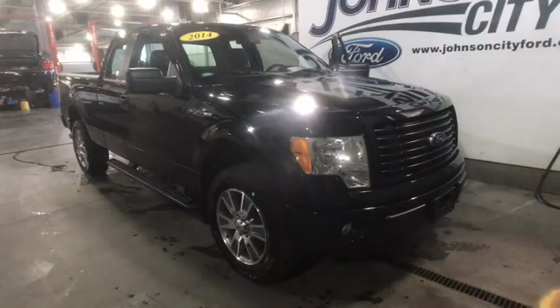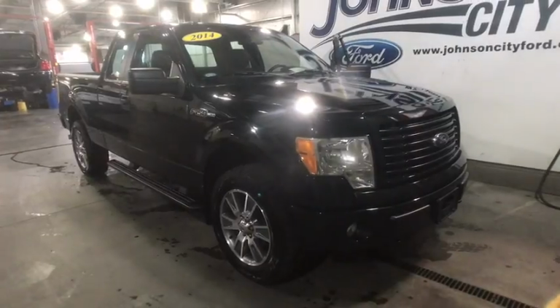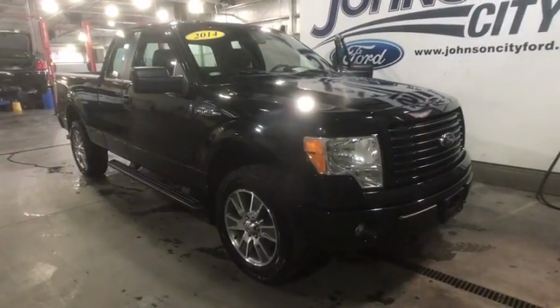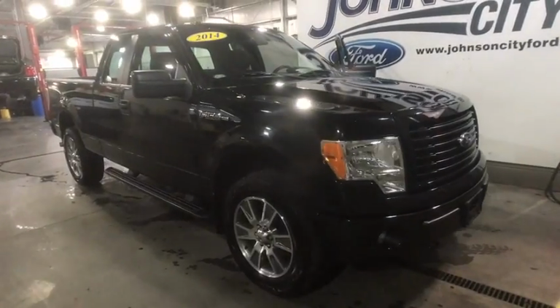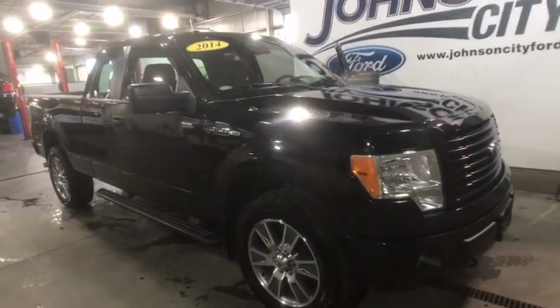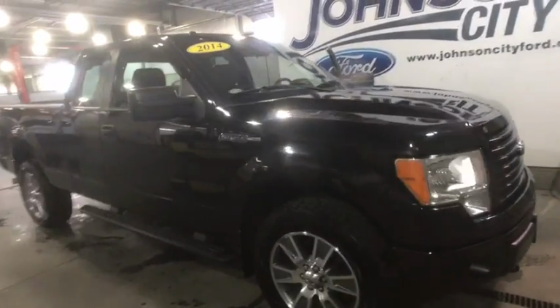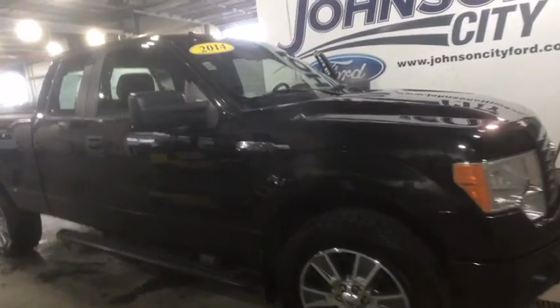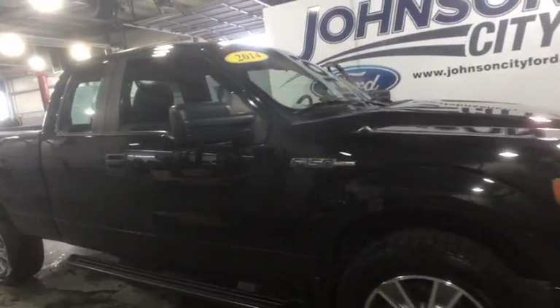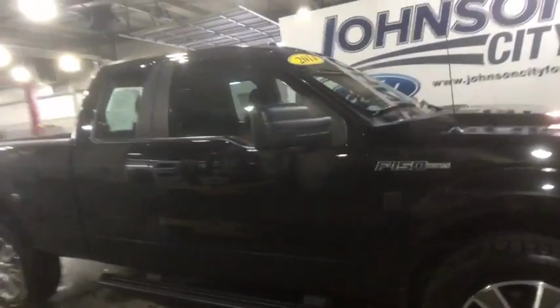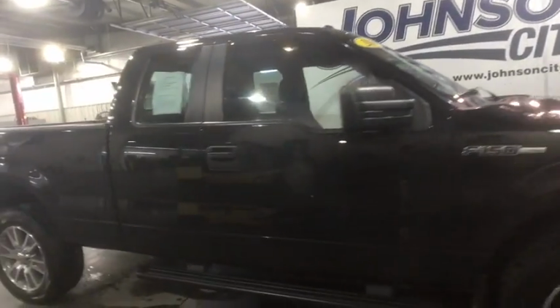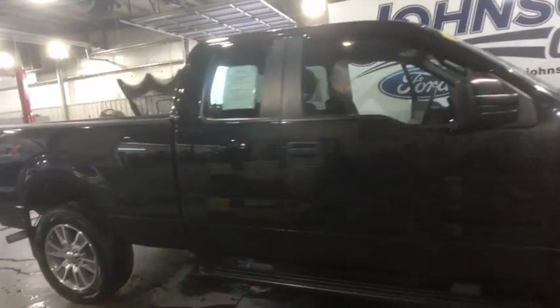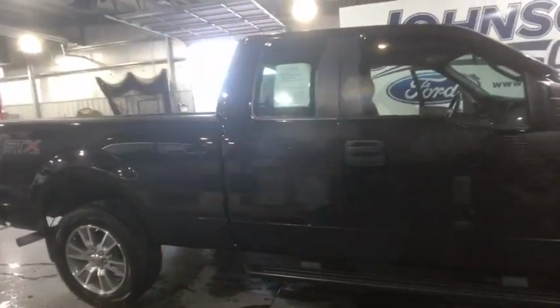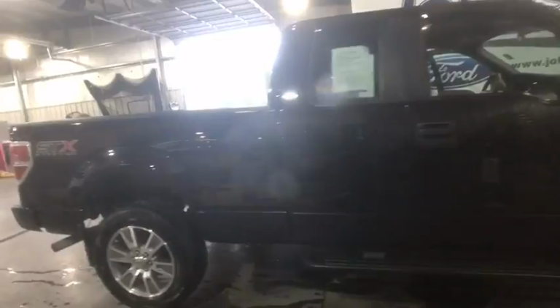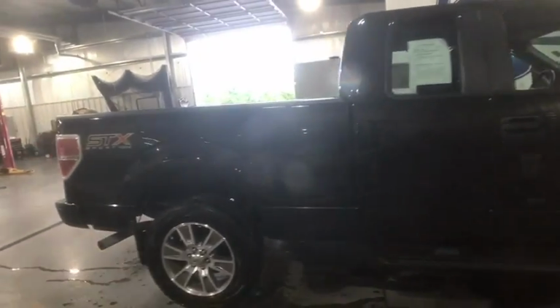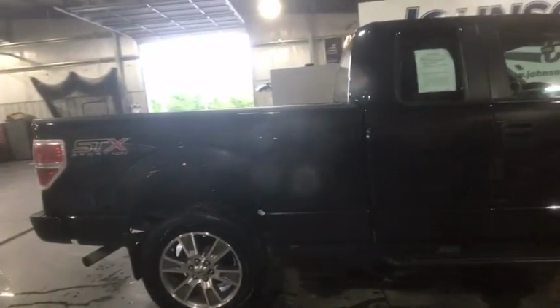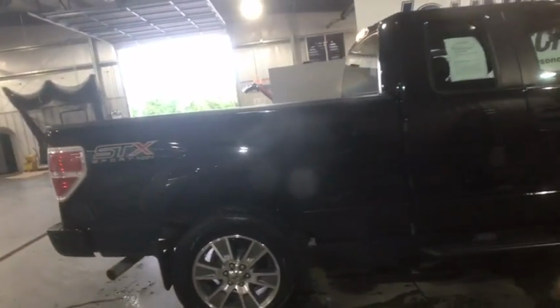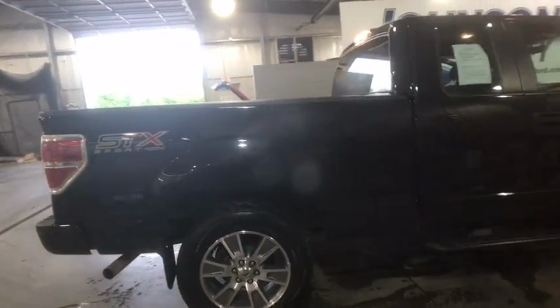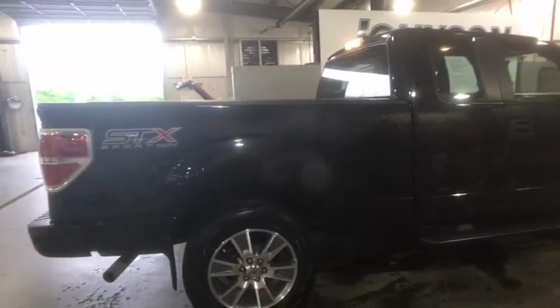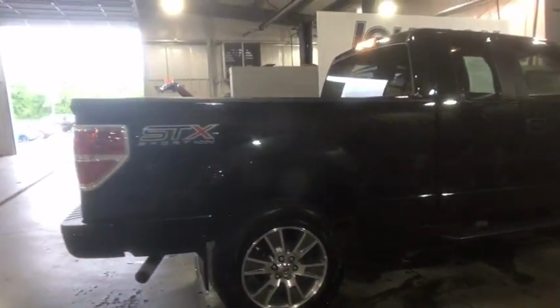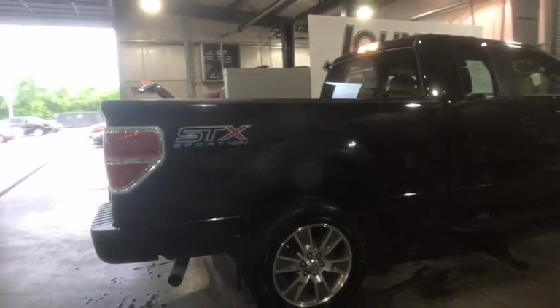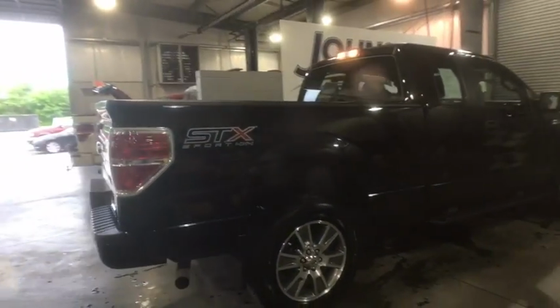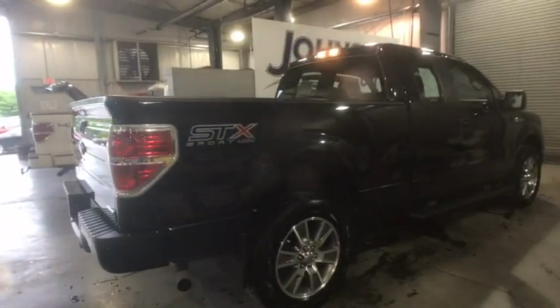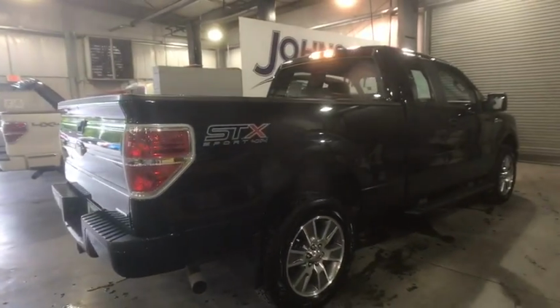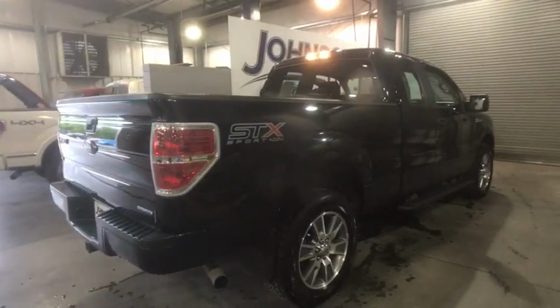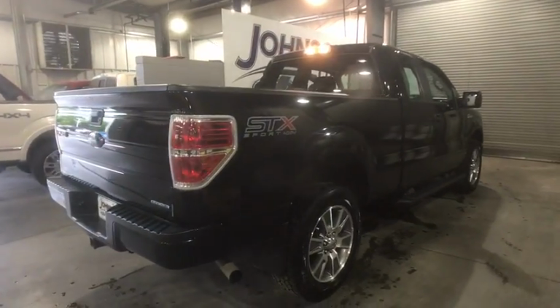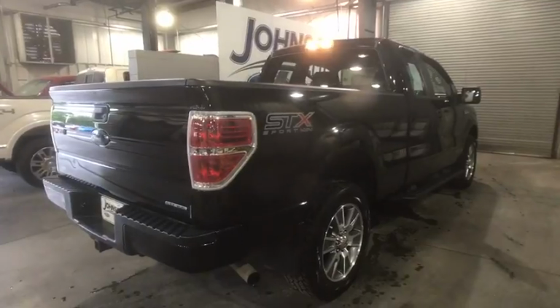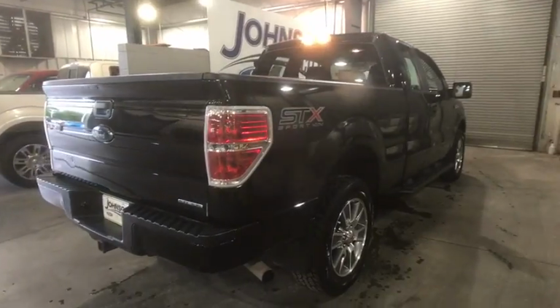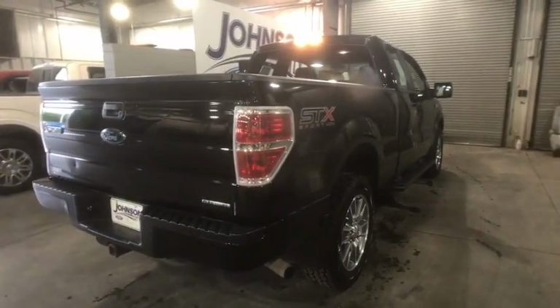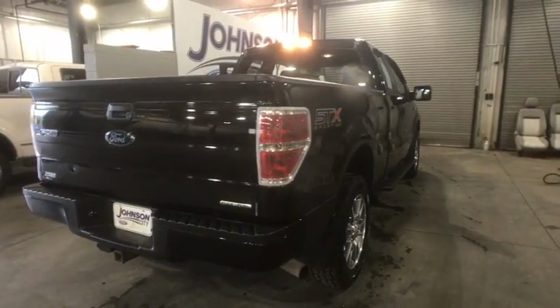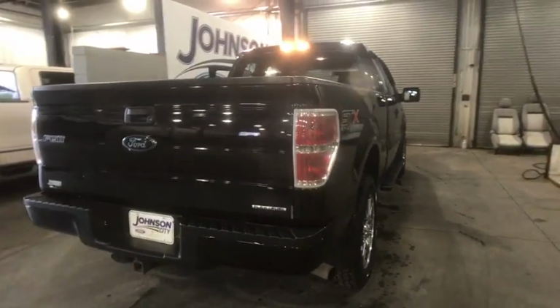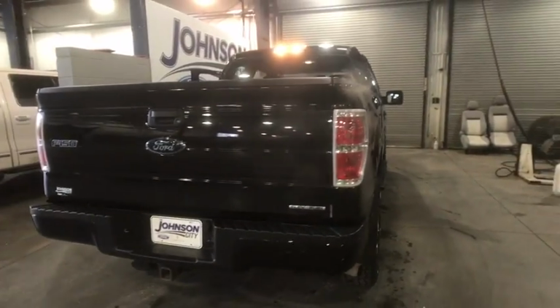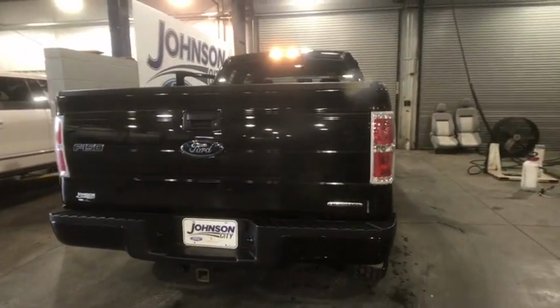A 2014 Ford F-150. A Ford F-150 knows how to handle any situation. It's built to follow orders. No whining. This vehicle has less than 35,000 miles.